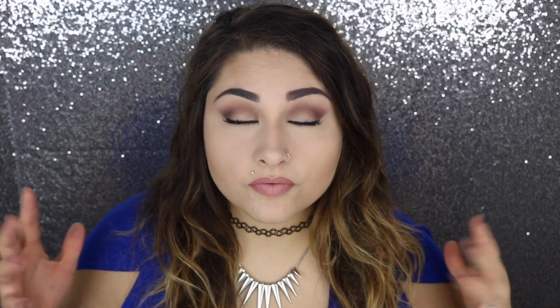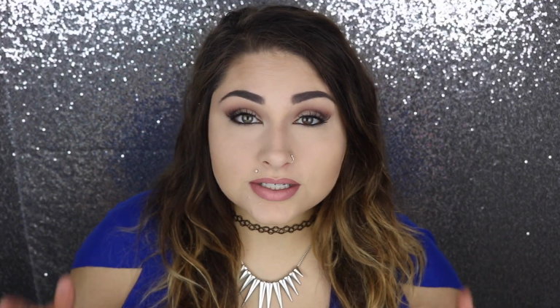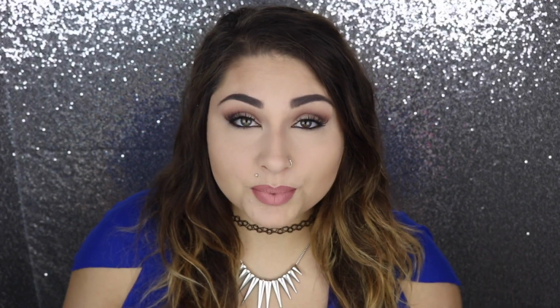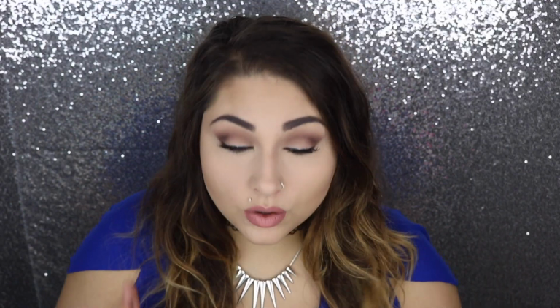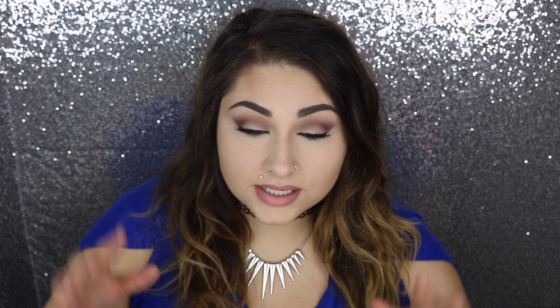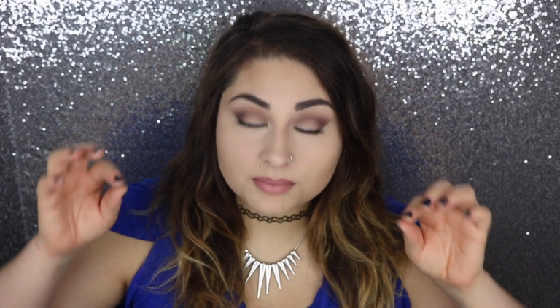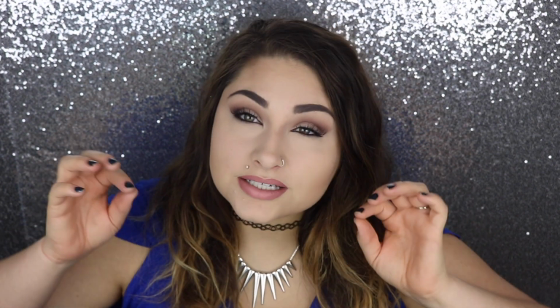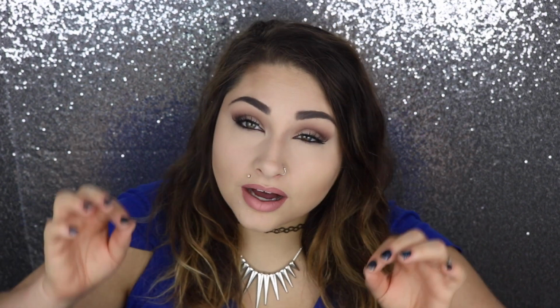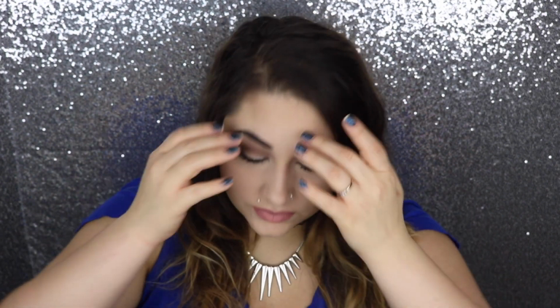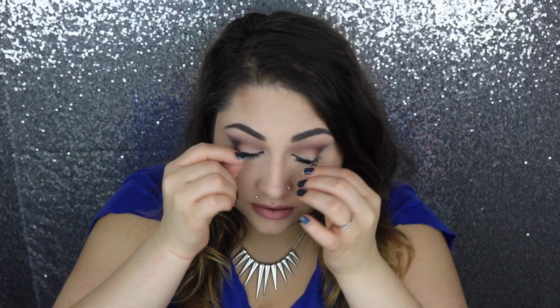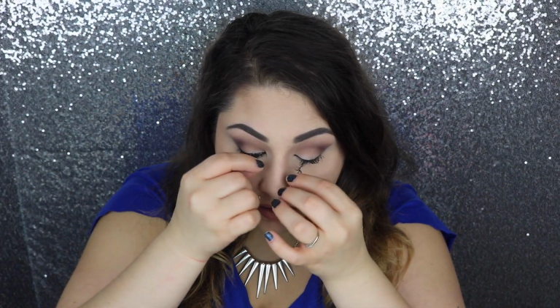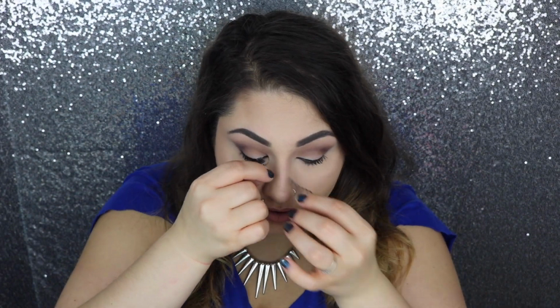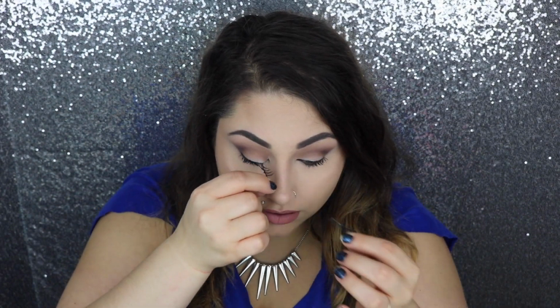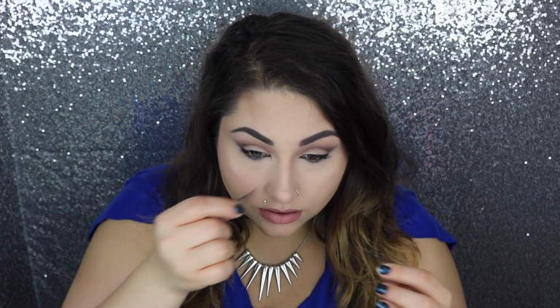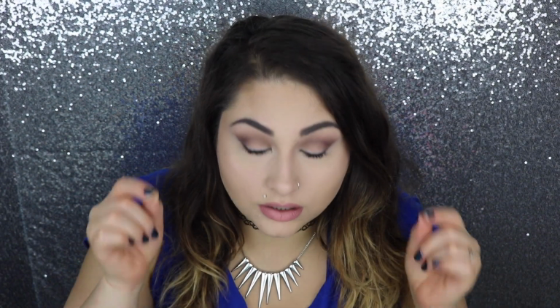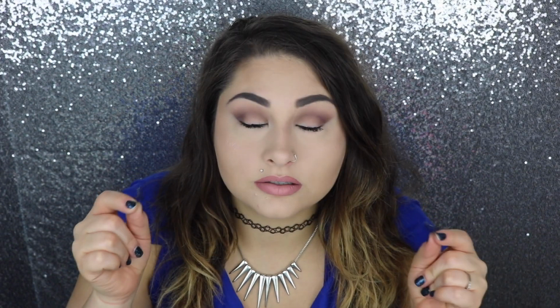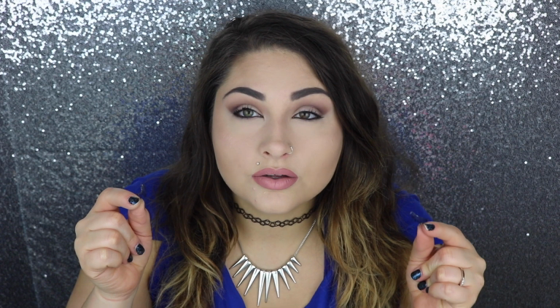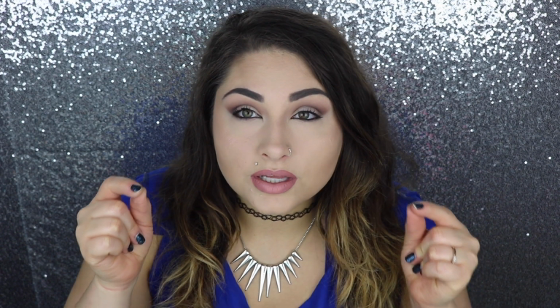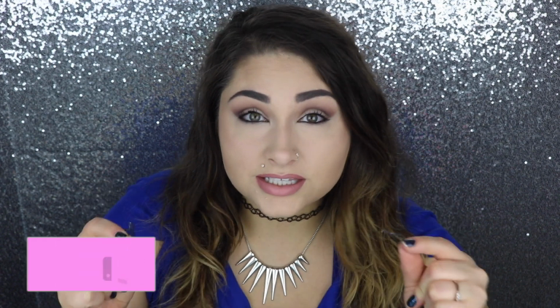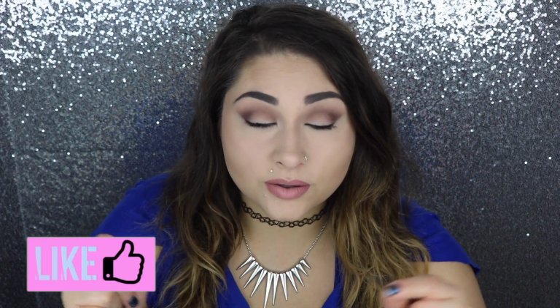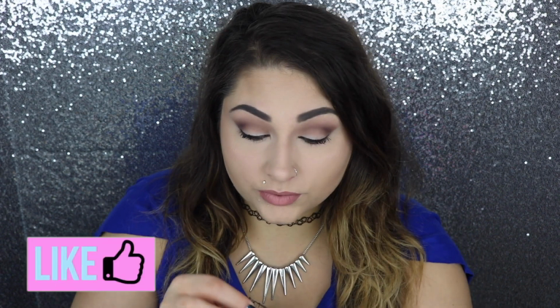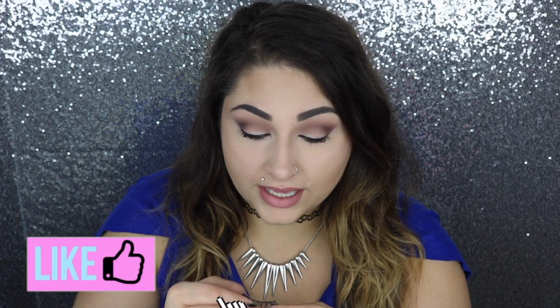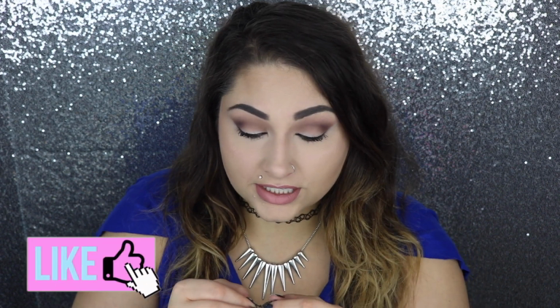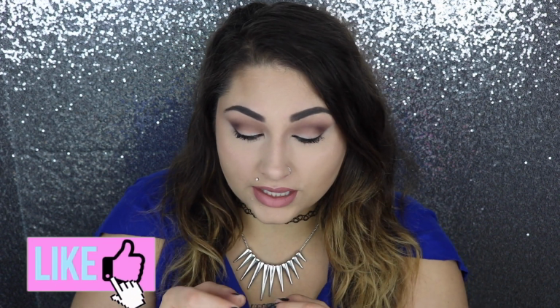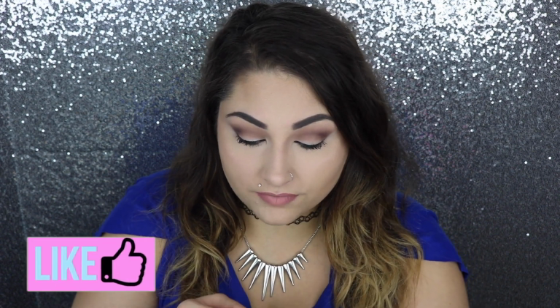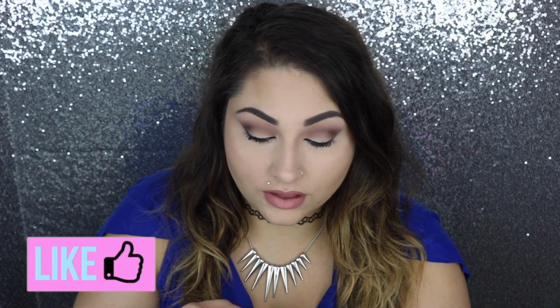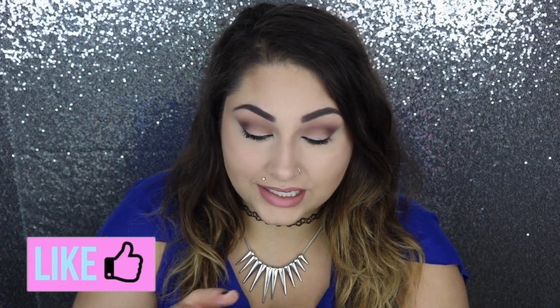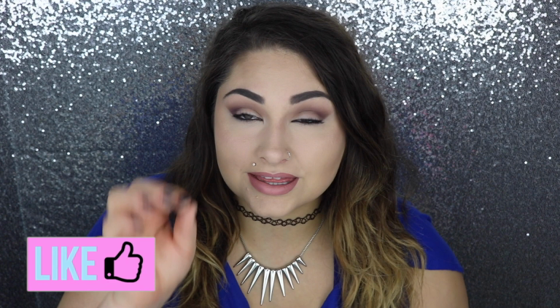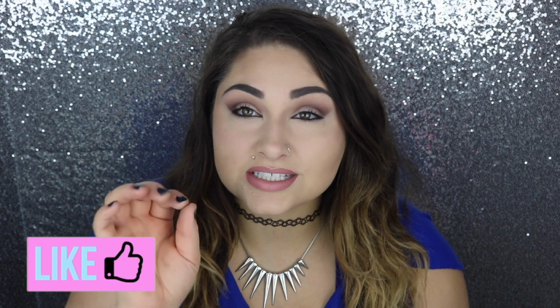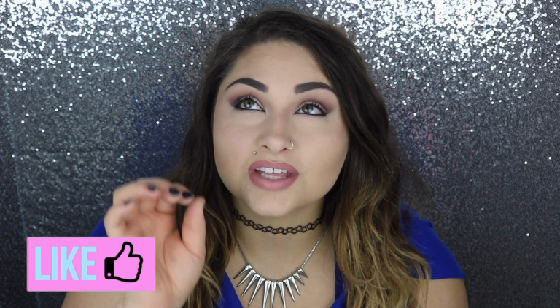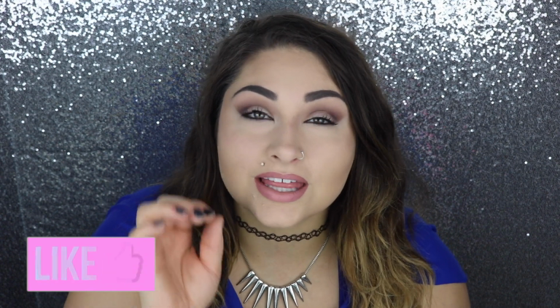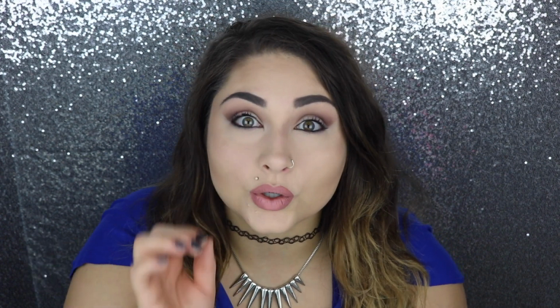Alright, so the first step is always — I take my lashes off. Like this video if you agree that taking your eyelashes off after a long day is the best feeling in the world.